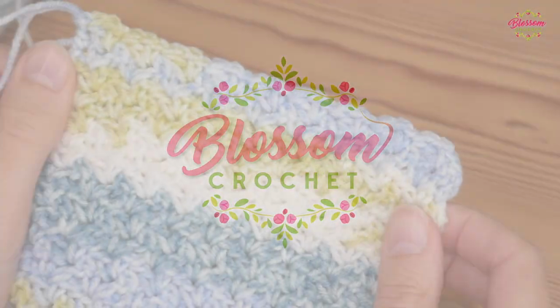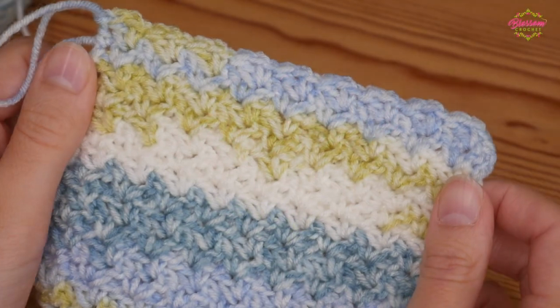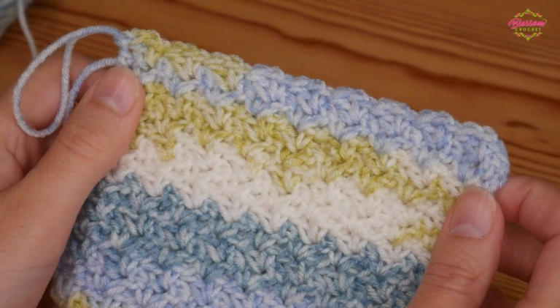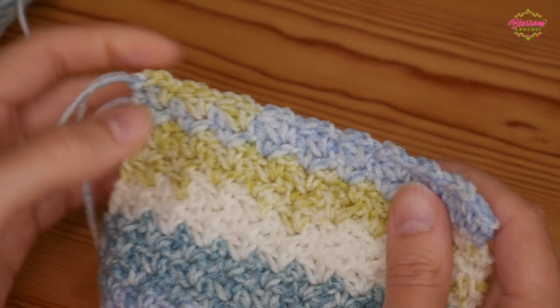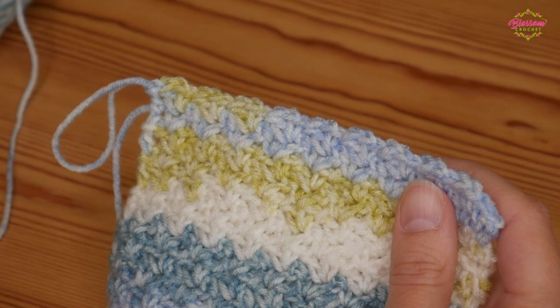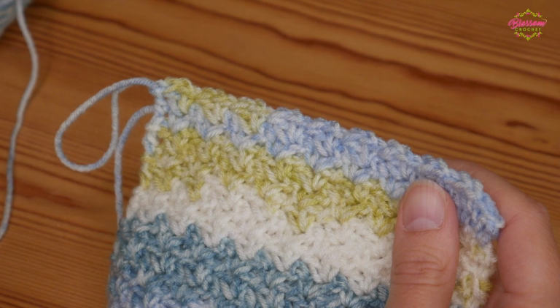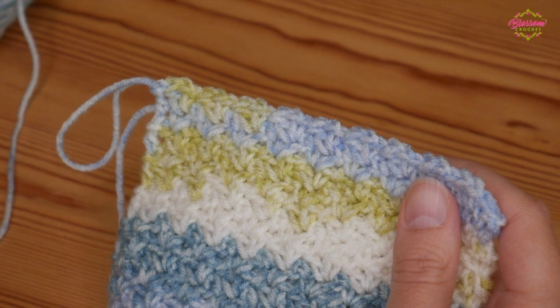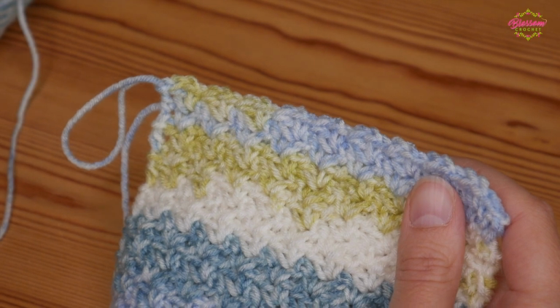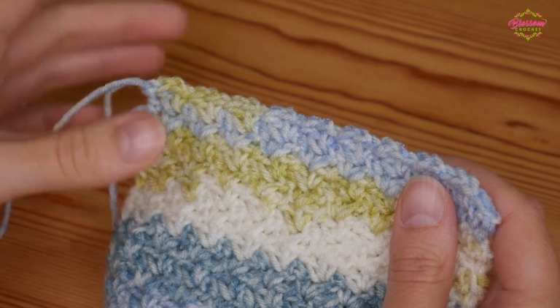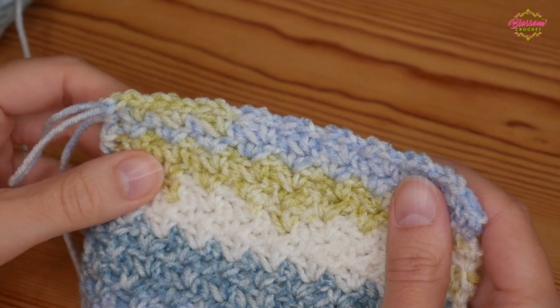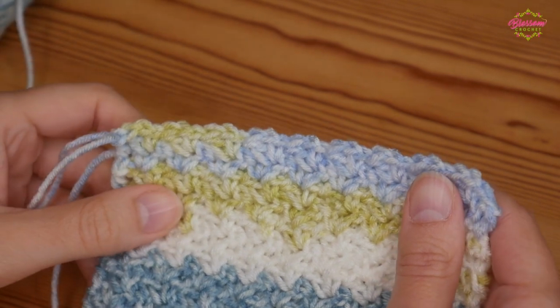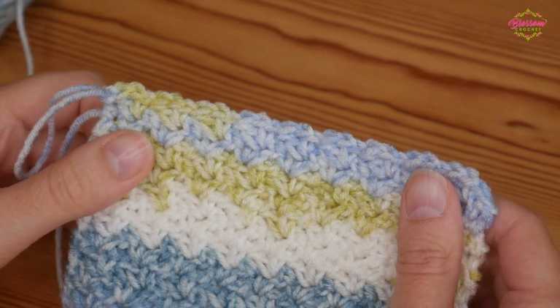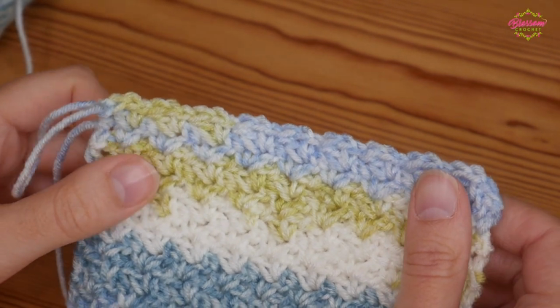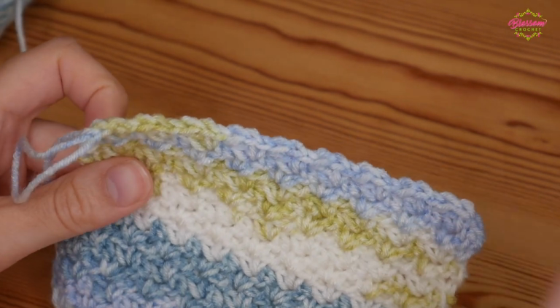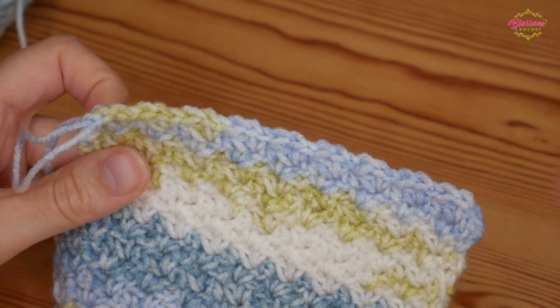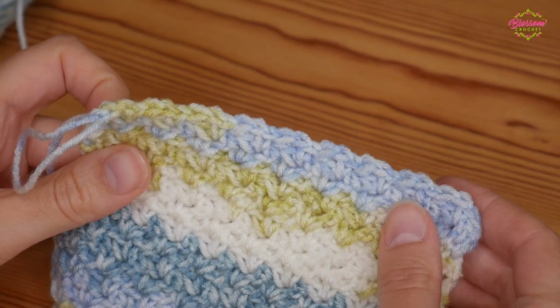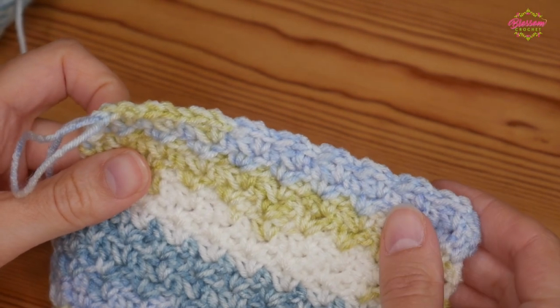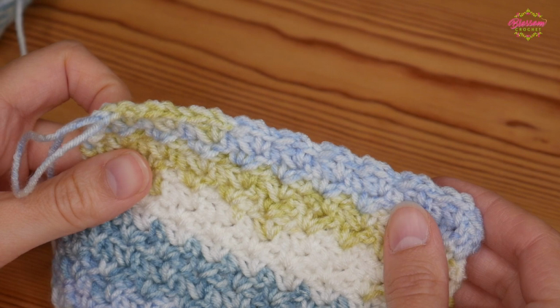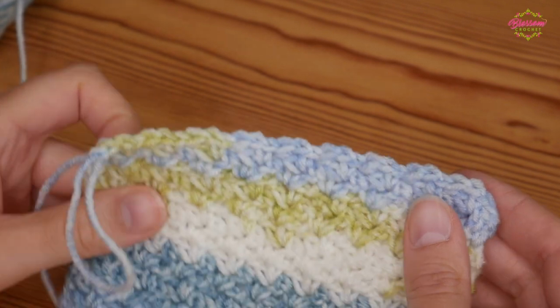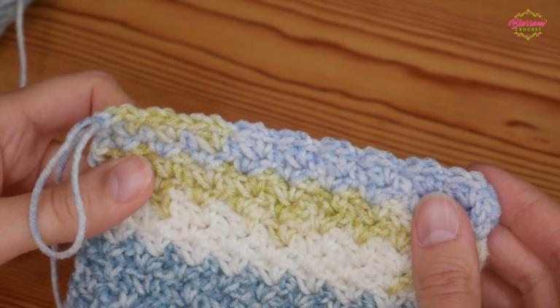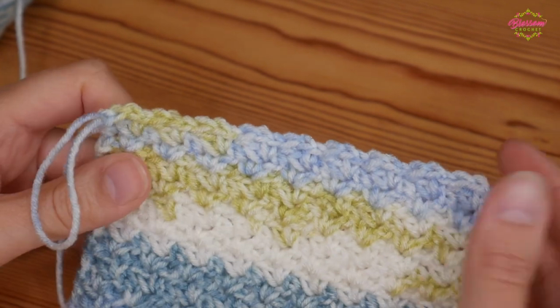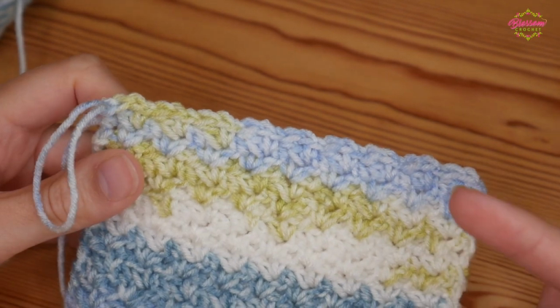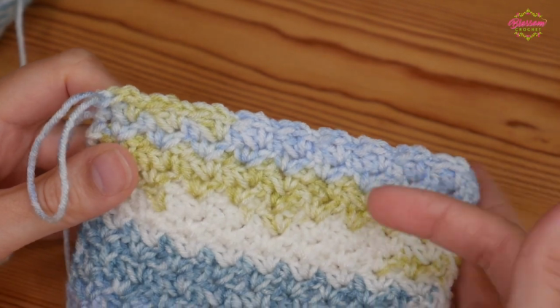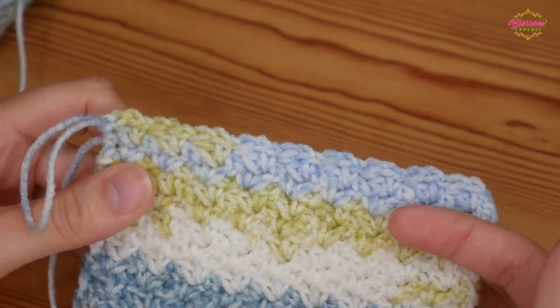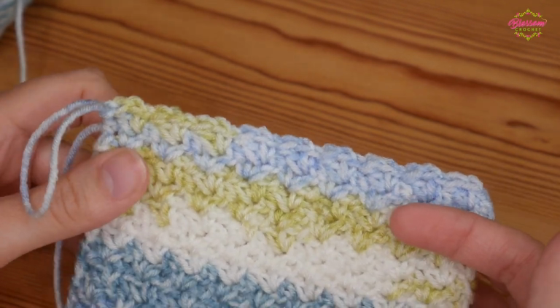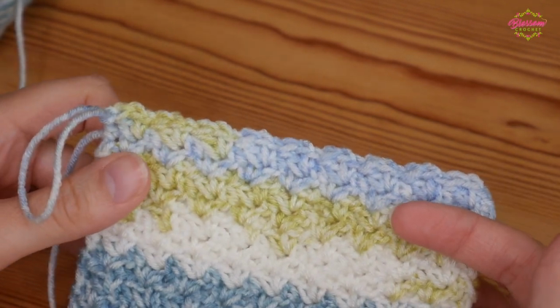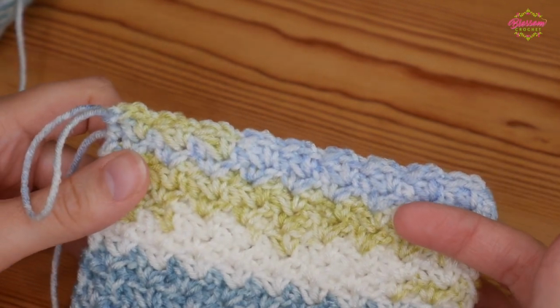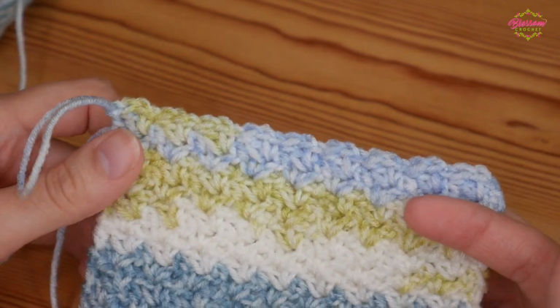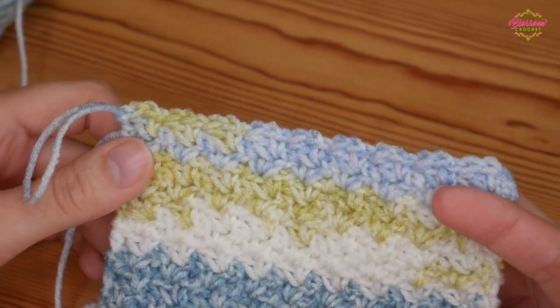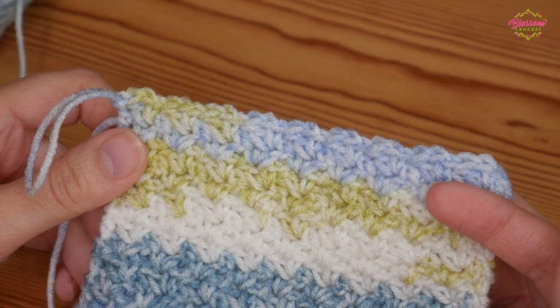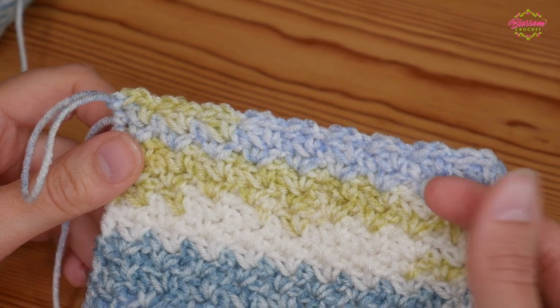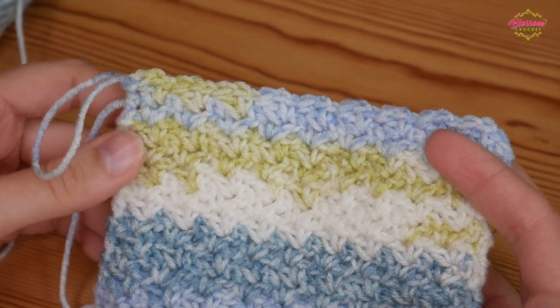Hi there everybody and welcome back to the Blossom Crochet channel. My name is Rebecca and if this is your first time visiting then just take a moment now to subscribe to the channel and click that little bell icon so that you can keep up to date with all of my crochet tutorials.